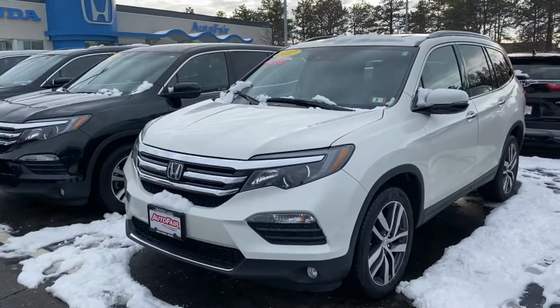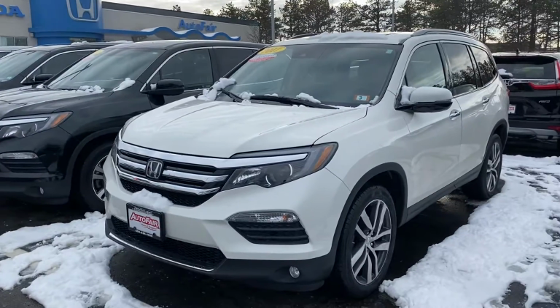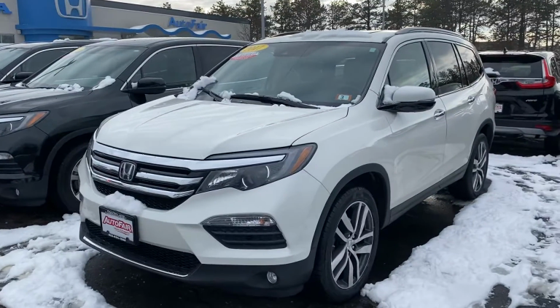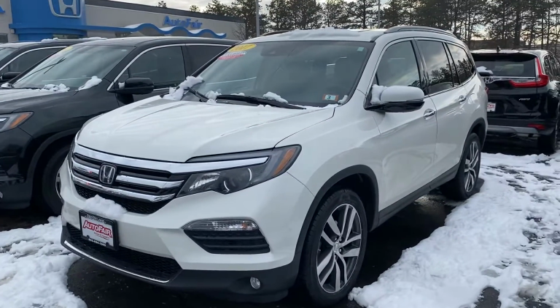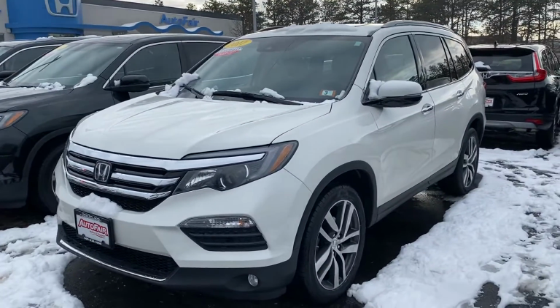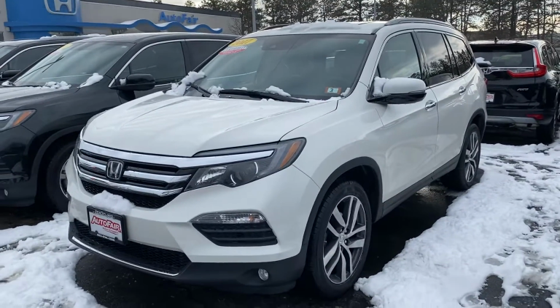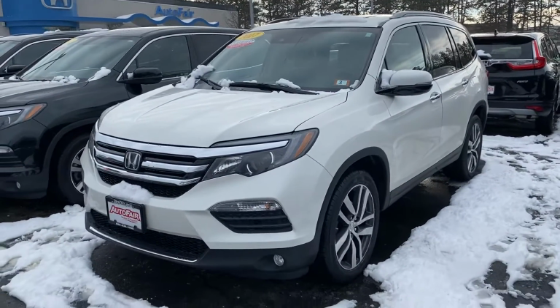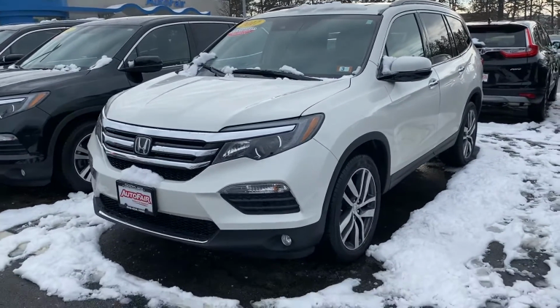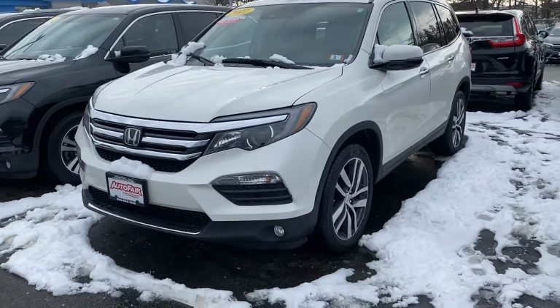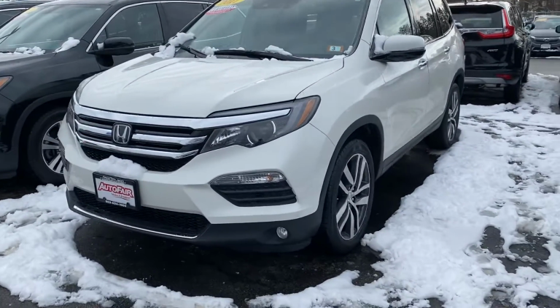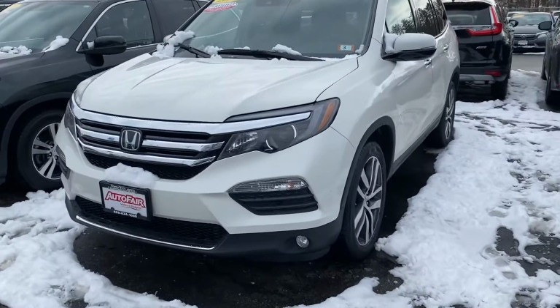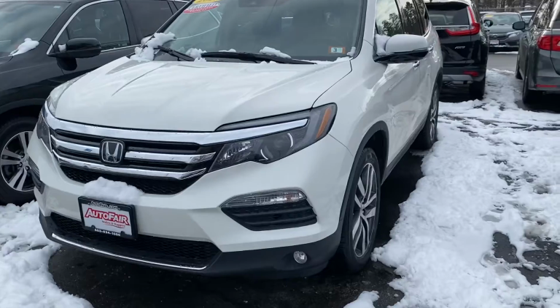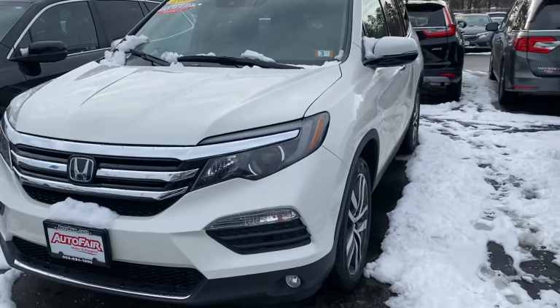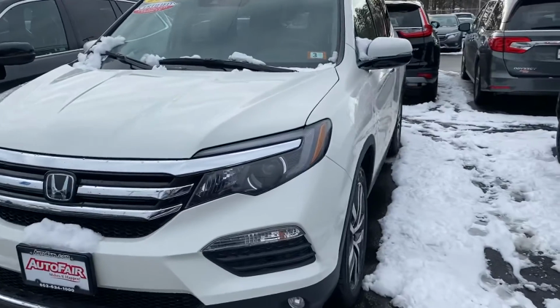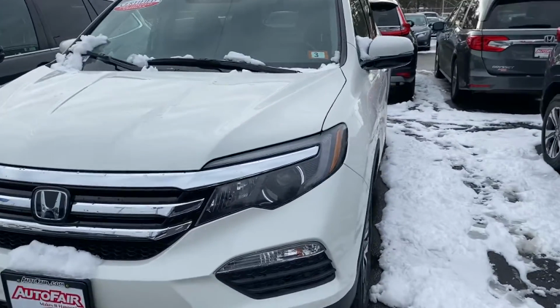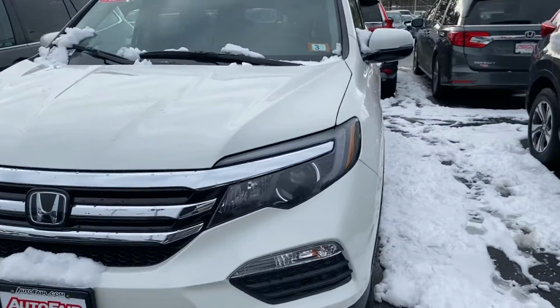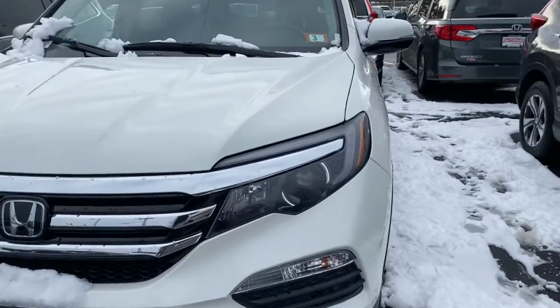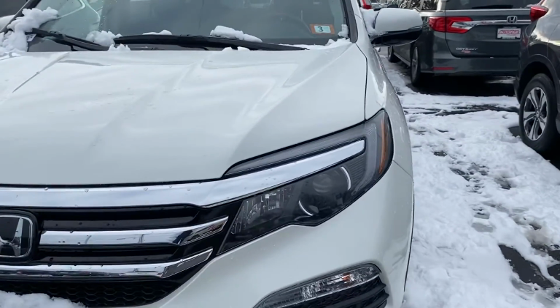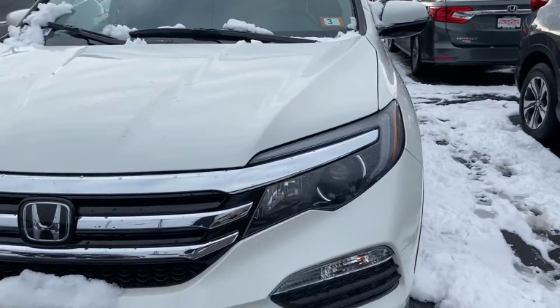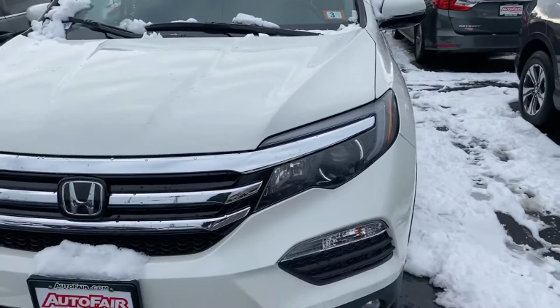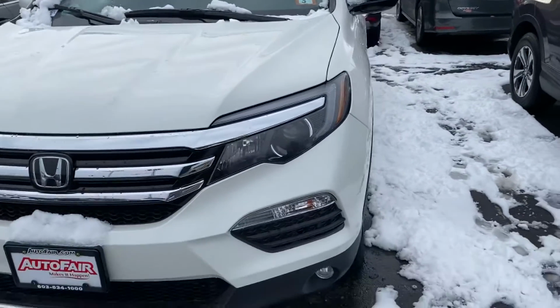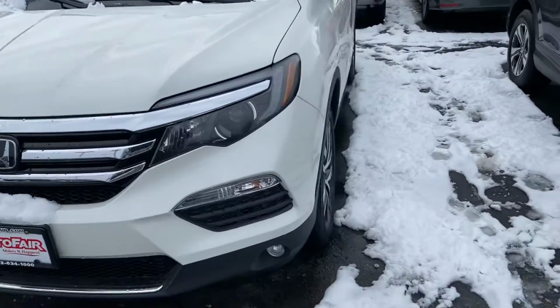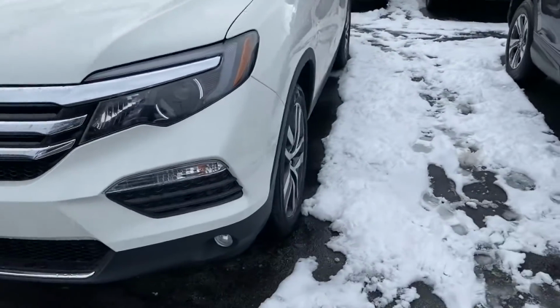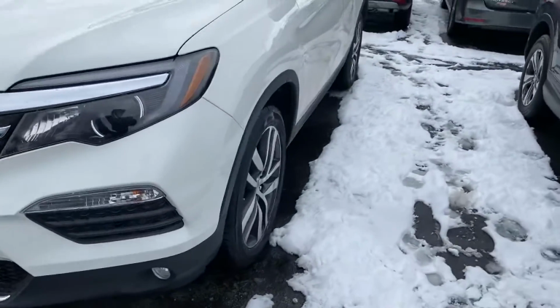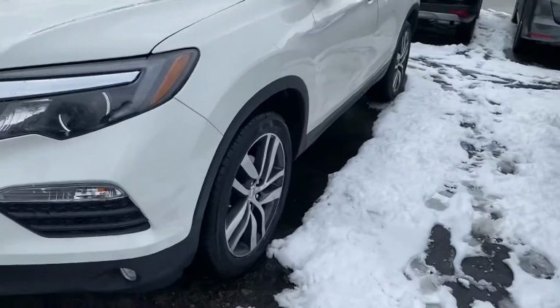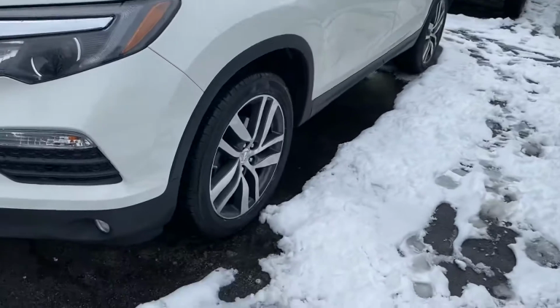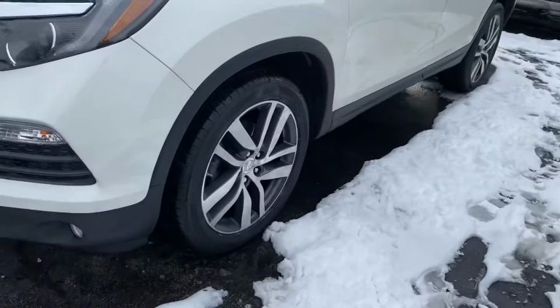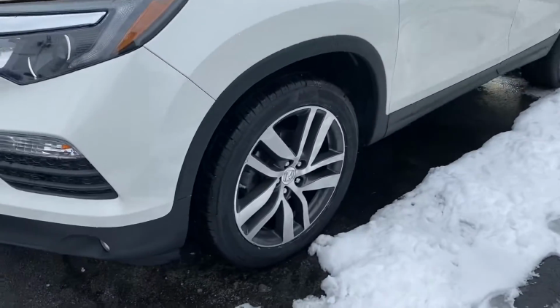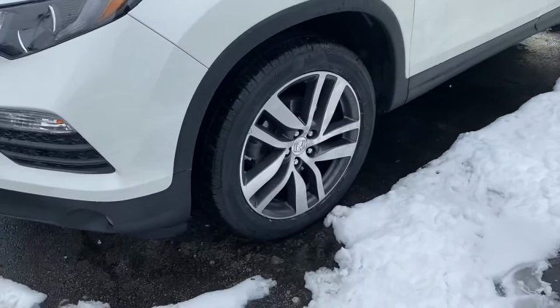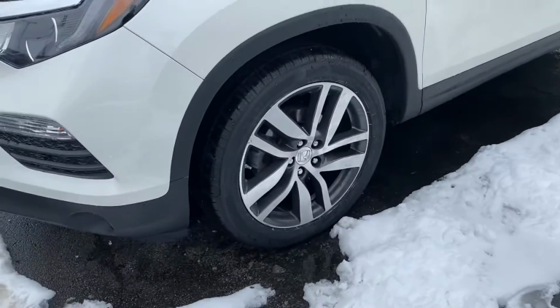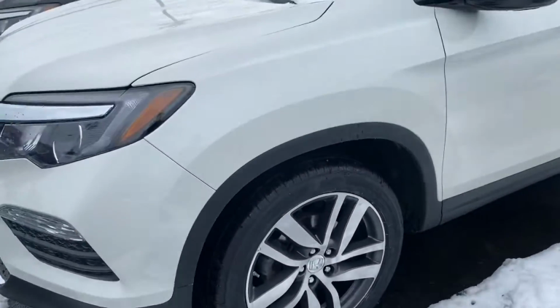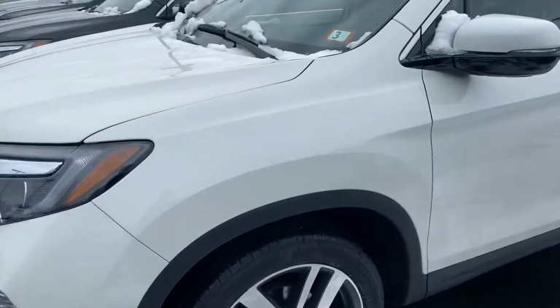Good afternoon Erik, my name is Noah coming to you from AutoFair Honda with the 2017 Honda Pilot Touring. Starting here in the front, you do have the HD headlights. Following along to the side, we do have the machine-cut alloy wheels.